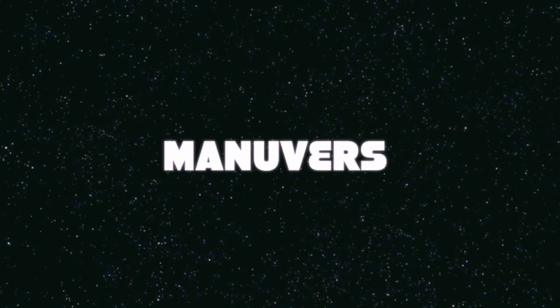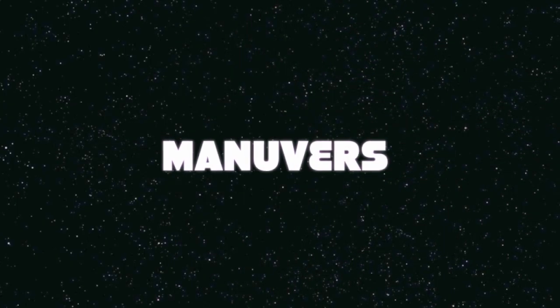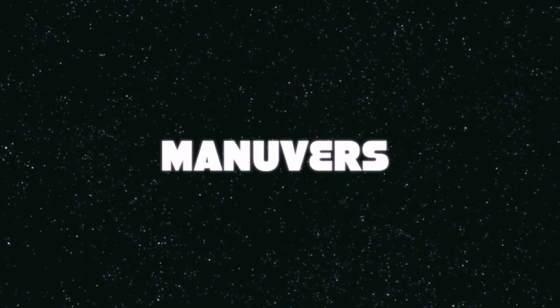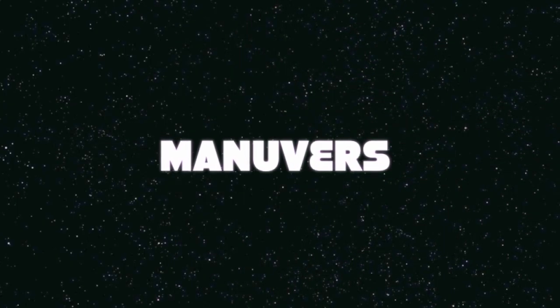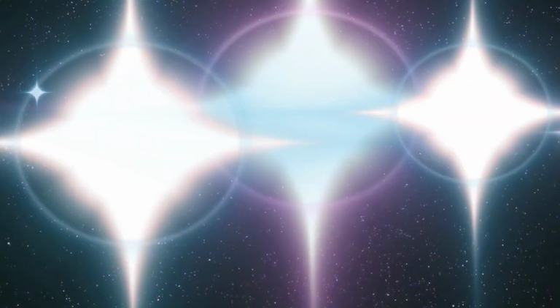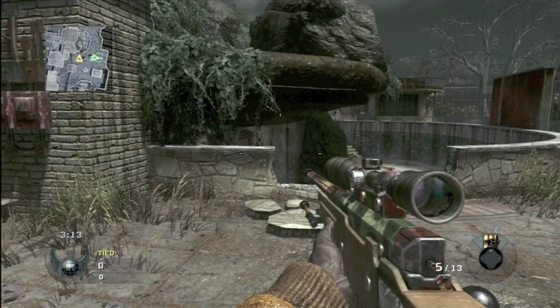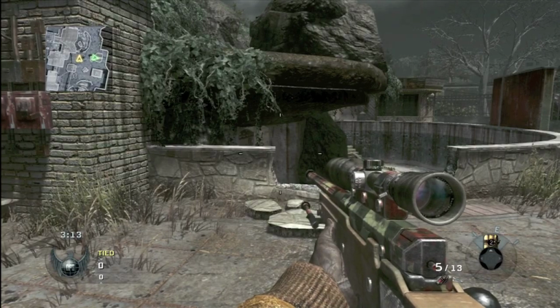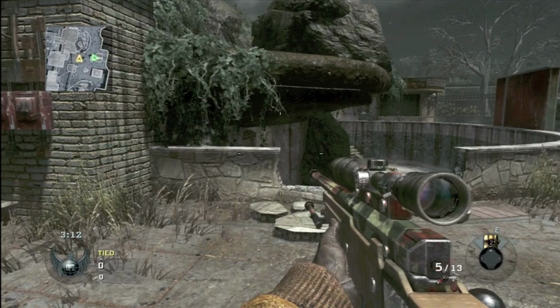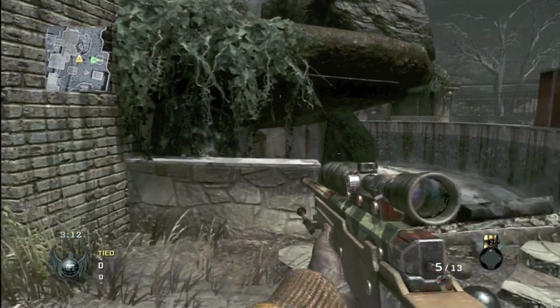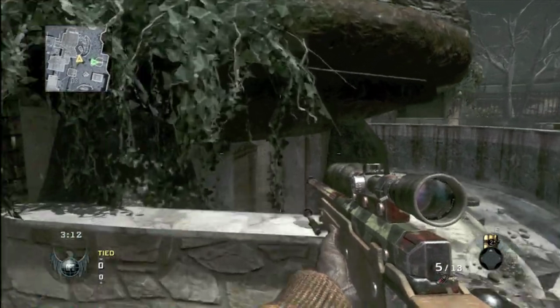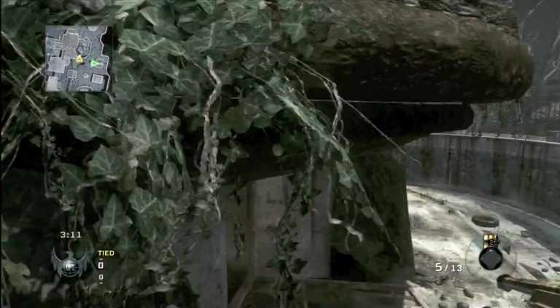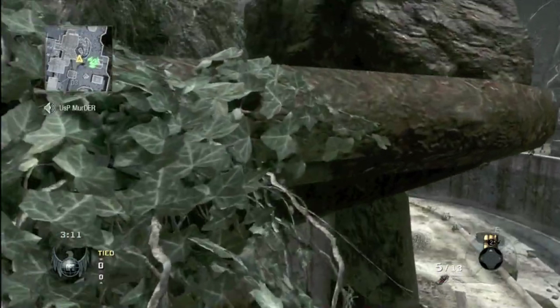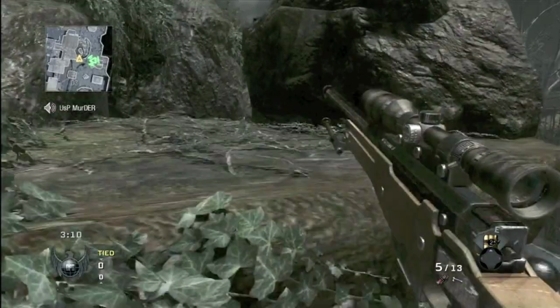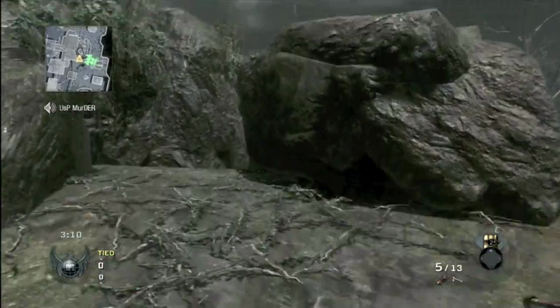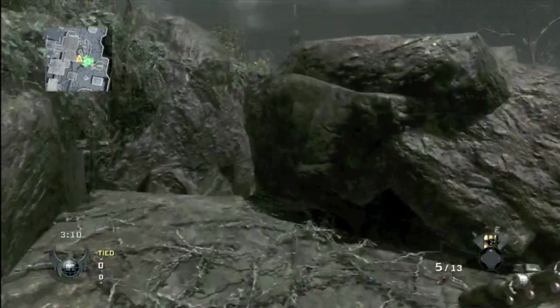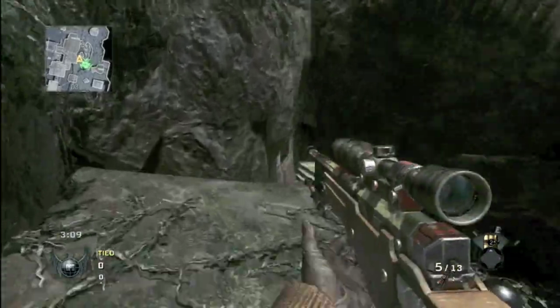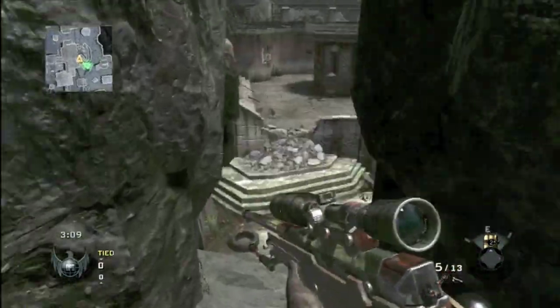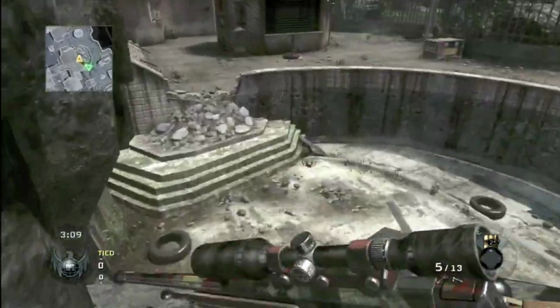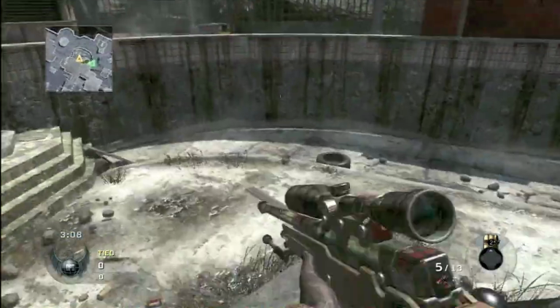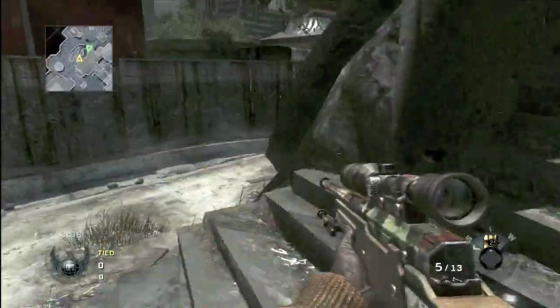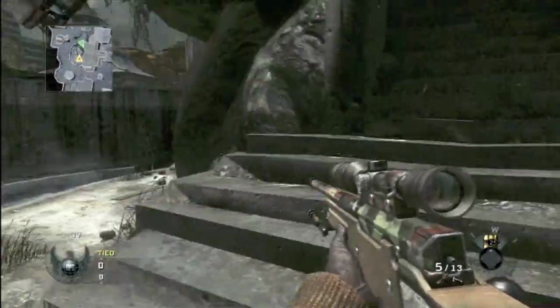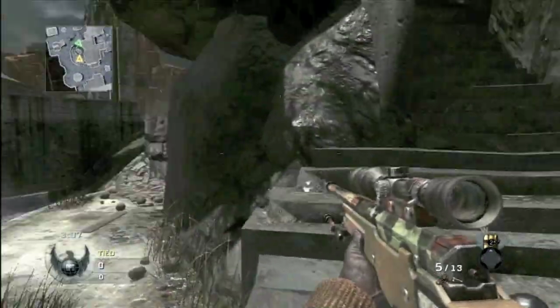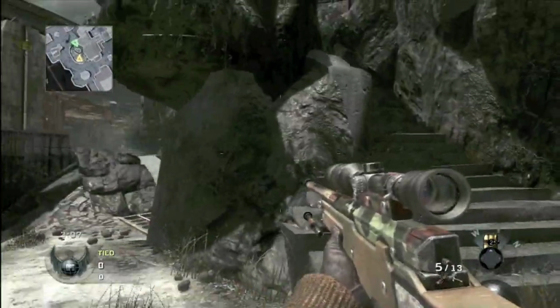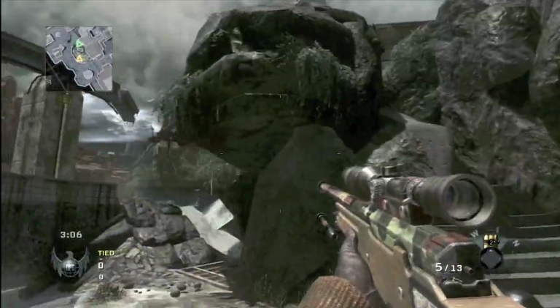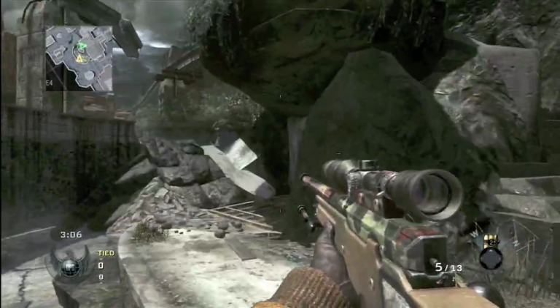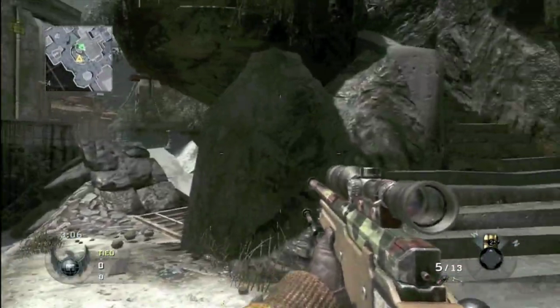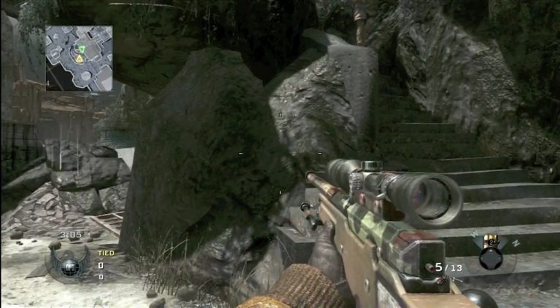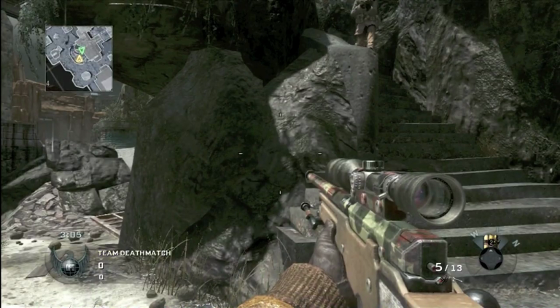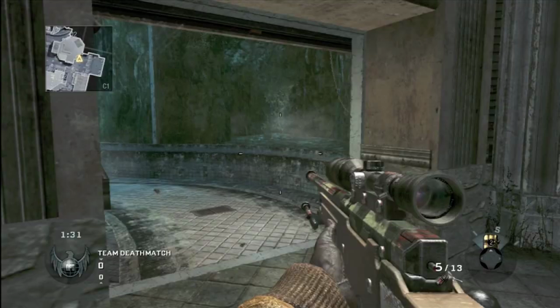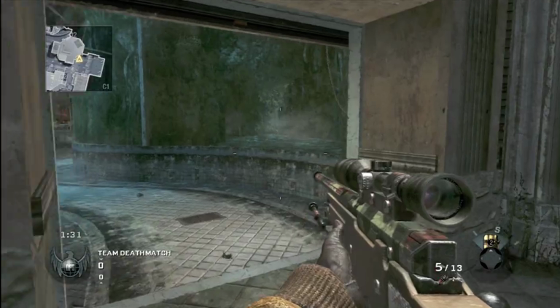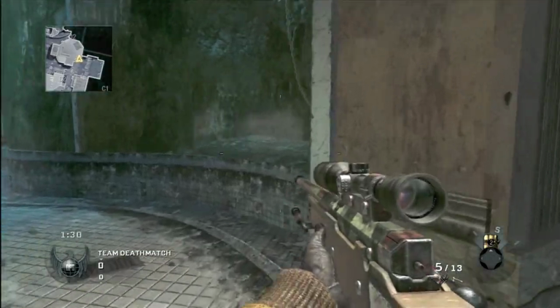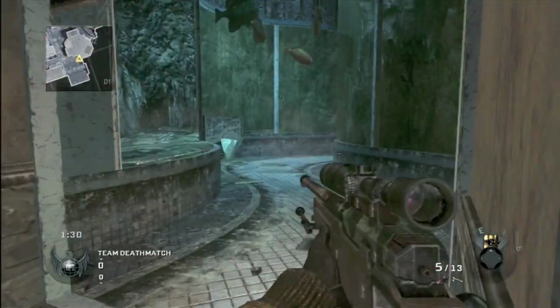Here are the maneuvers. For this maneuver, you're going to jump on top of this ledge. You can actually get on top of a pretty decent hiding spot, to be honest — I probably should have shown that earlier. So that's a hiding spot as well if you want to use it.